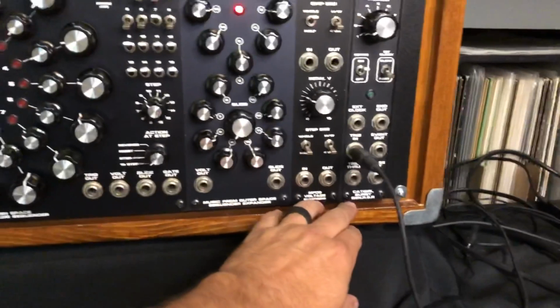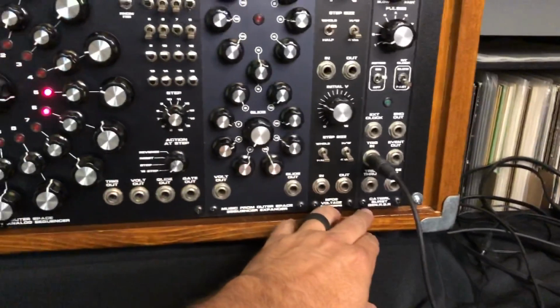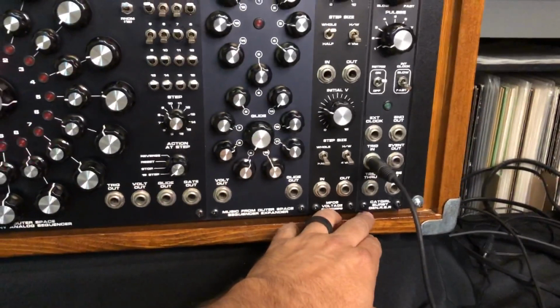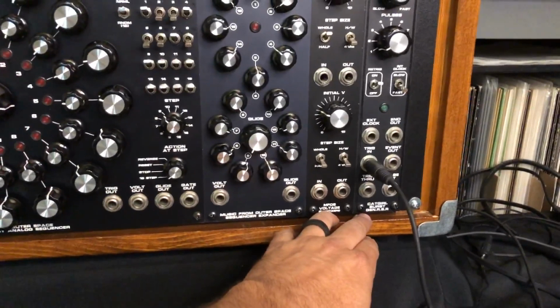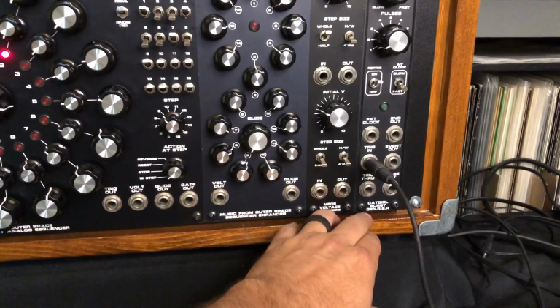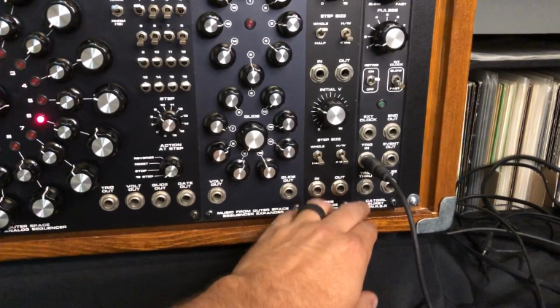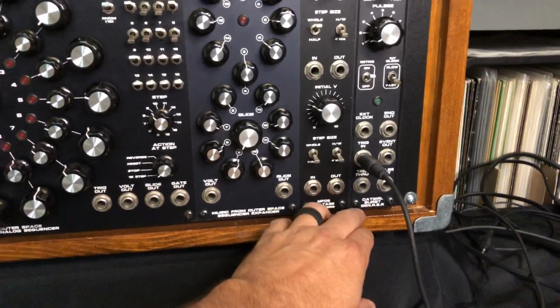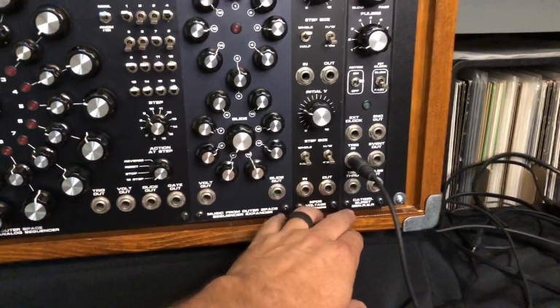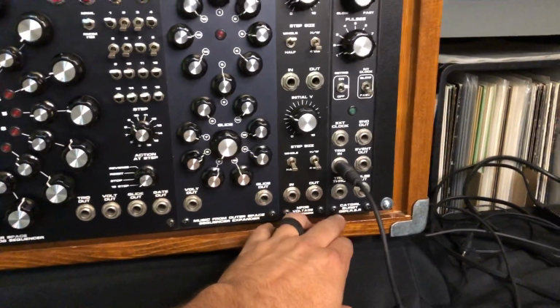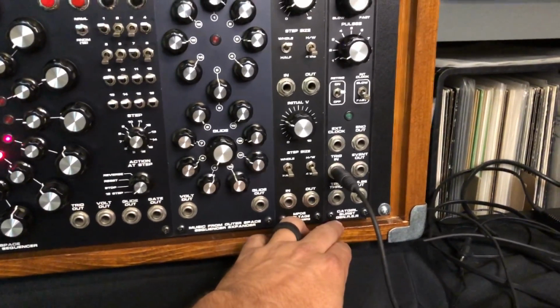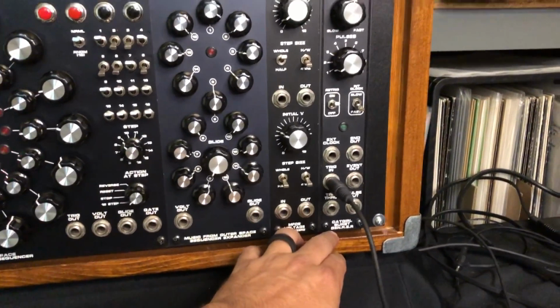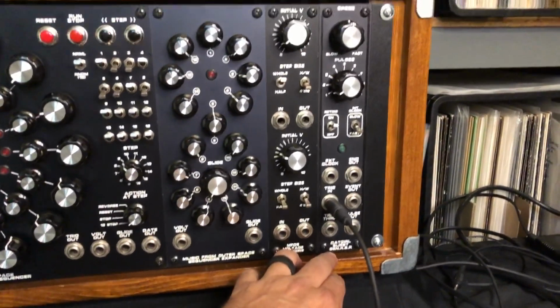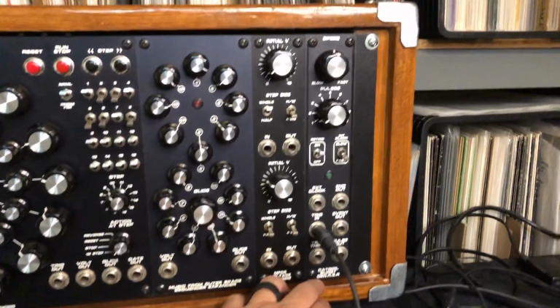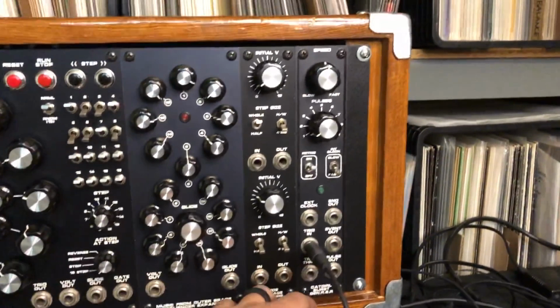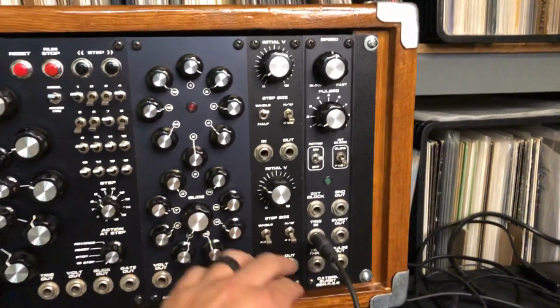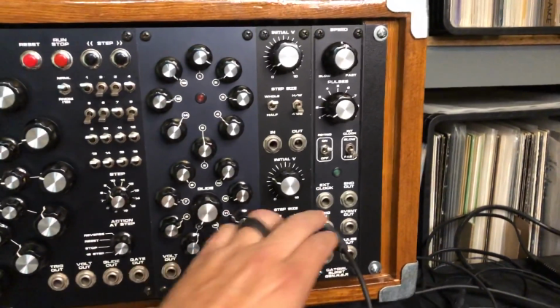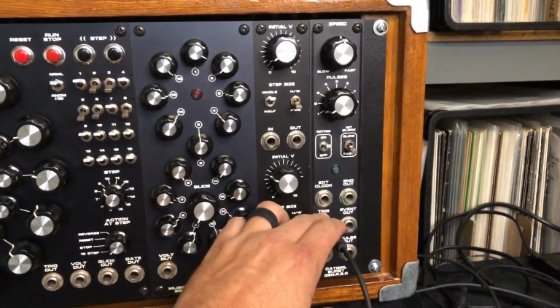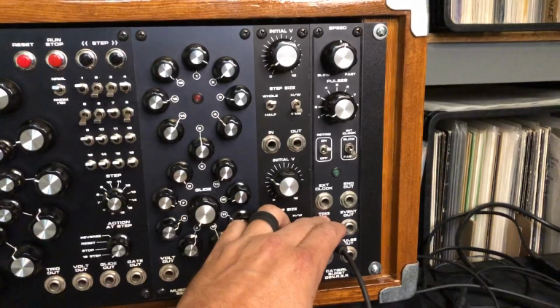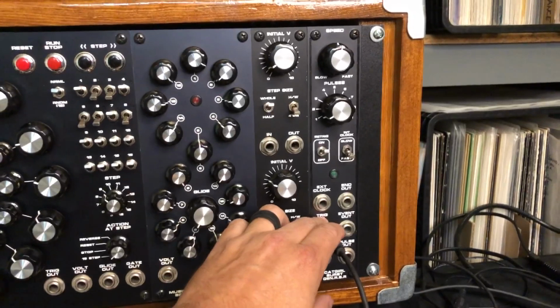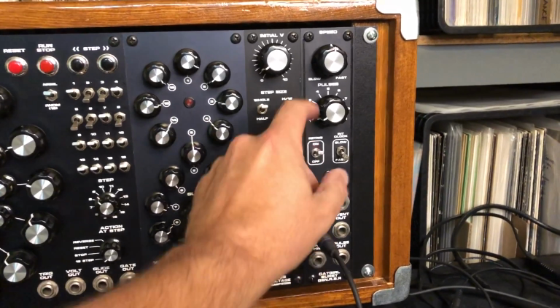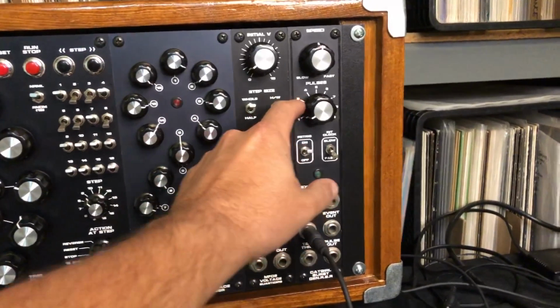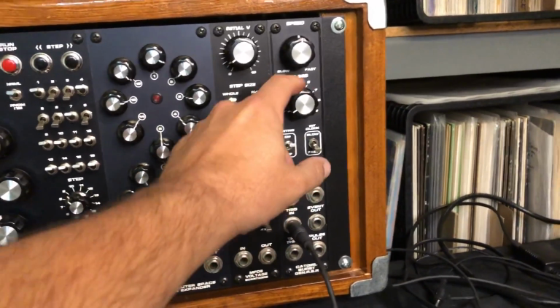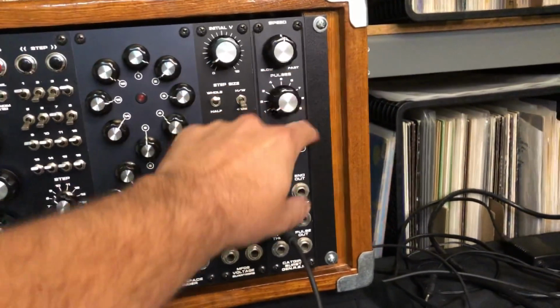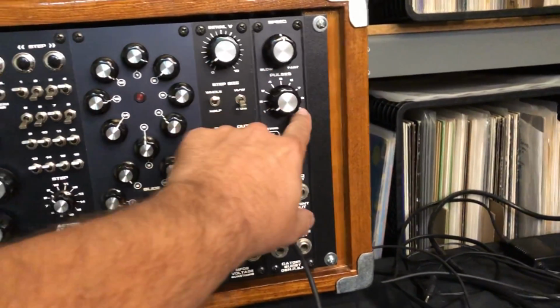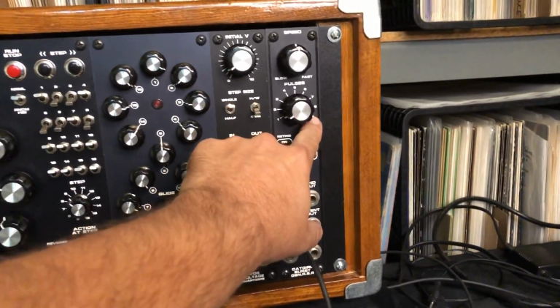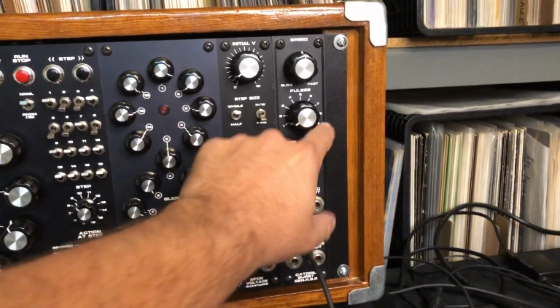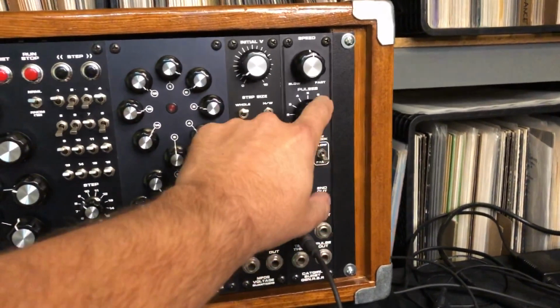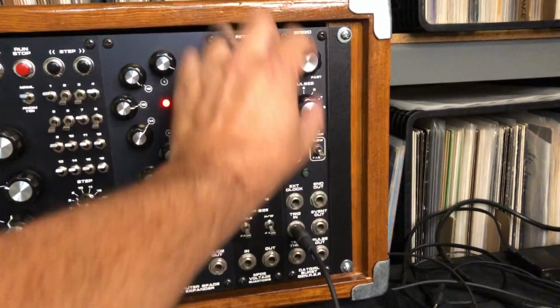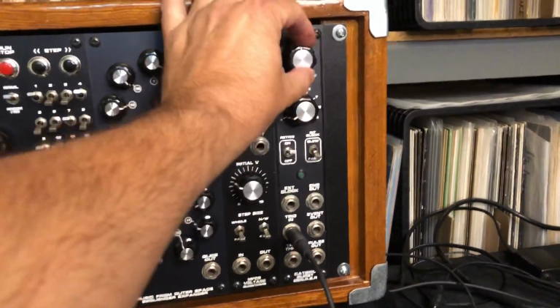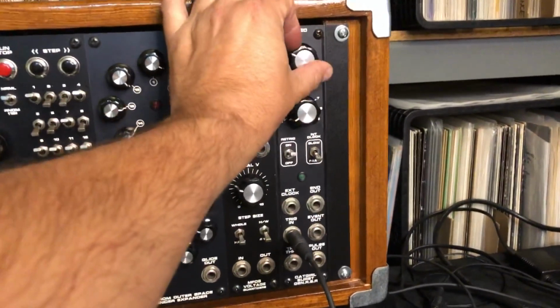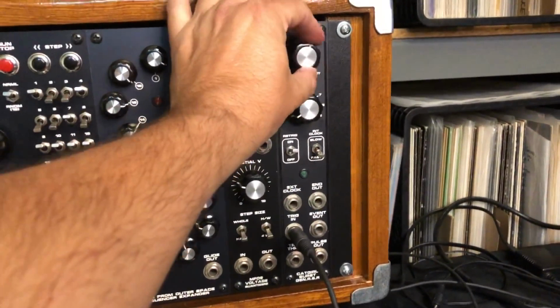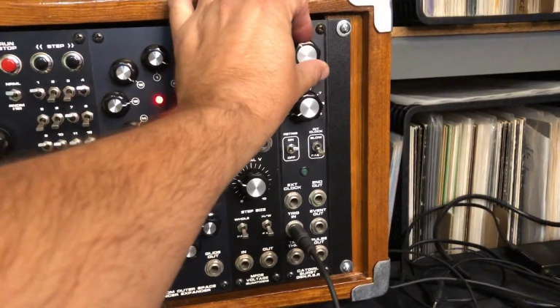And then lastly, there is the CGS Catgirl Synth Burst Generator. This actually takes a trigger input and will give you up to 9 pulses per trigger with an adjustable rate.